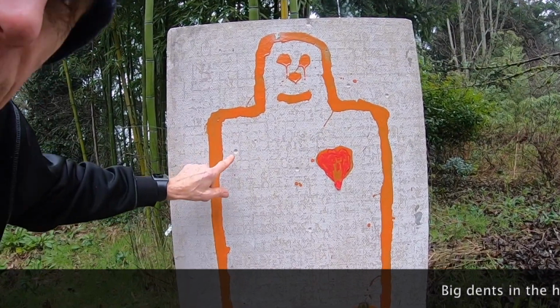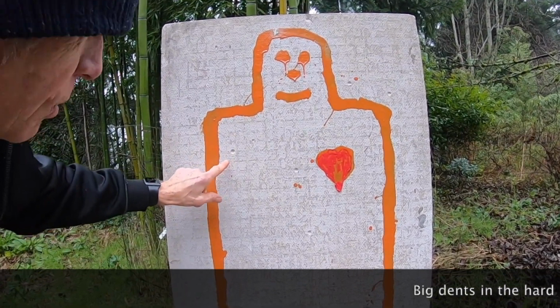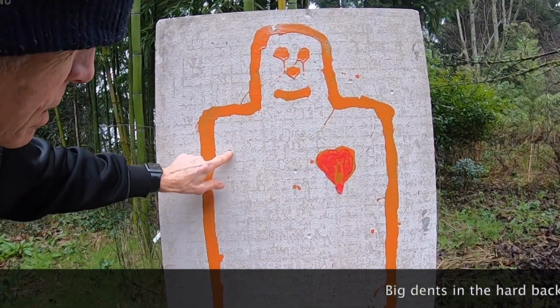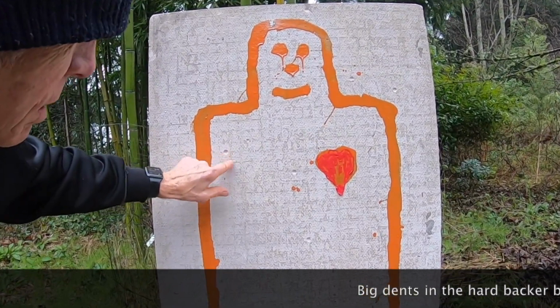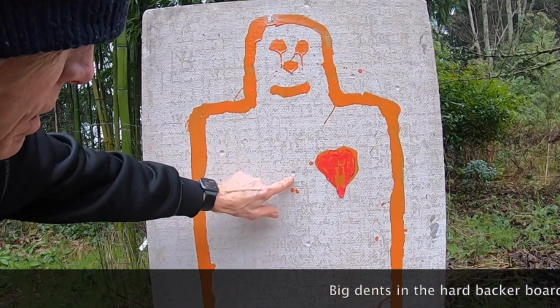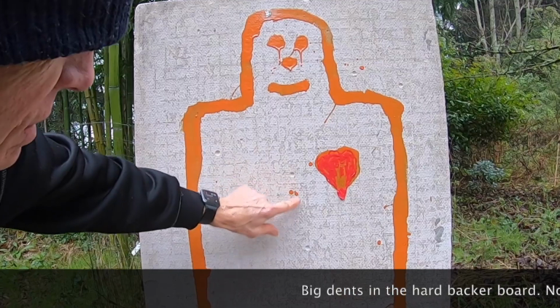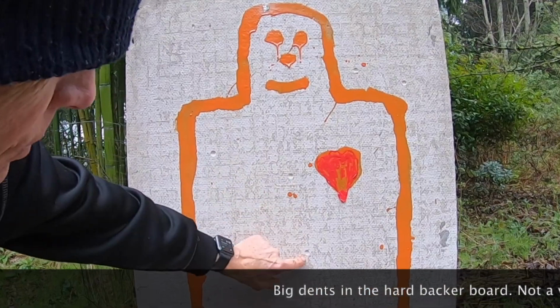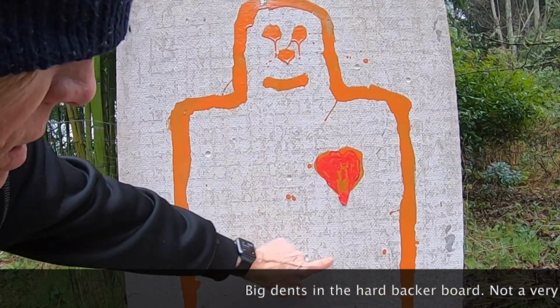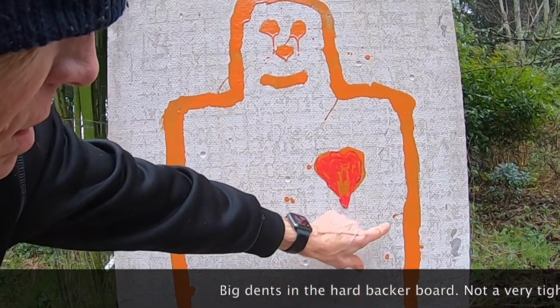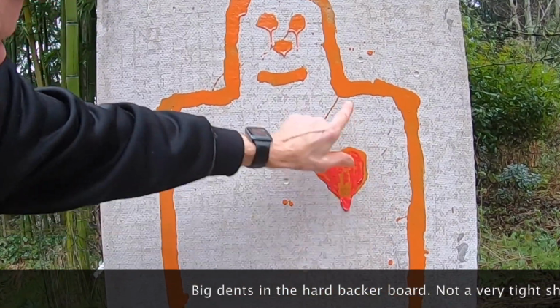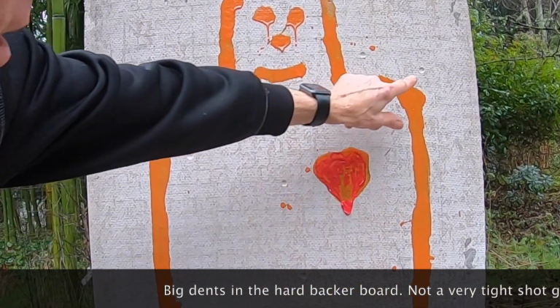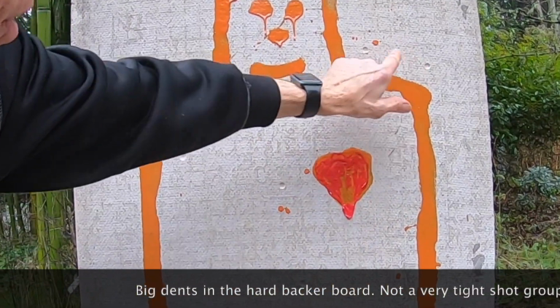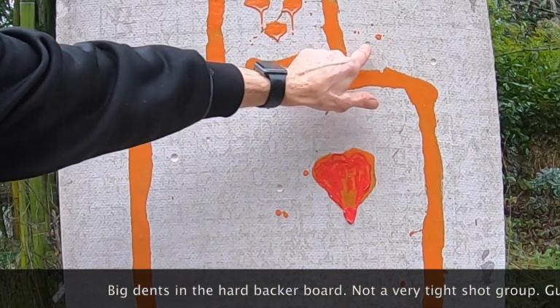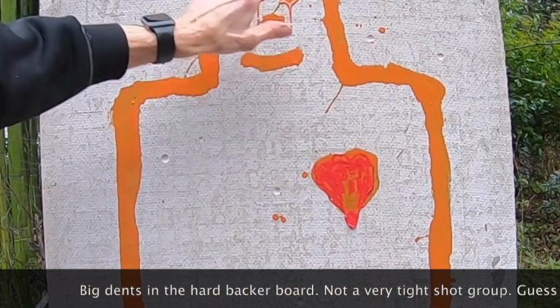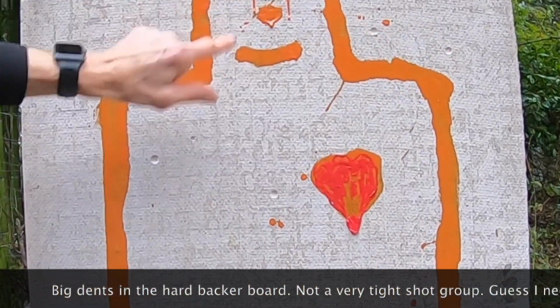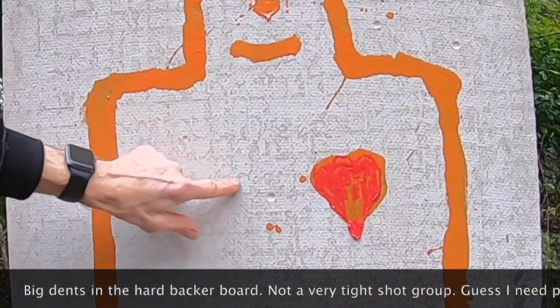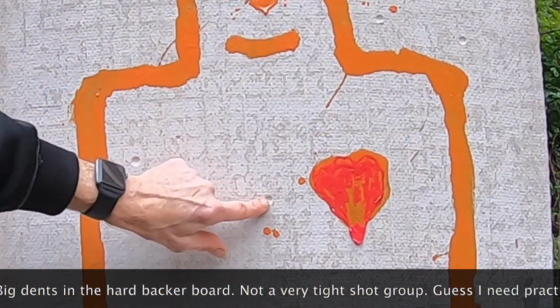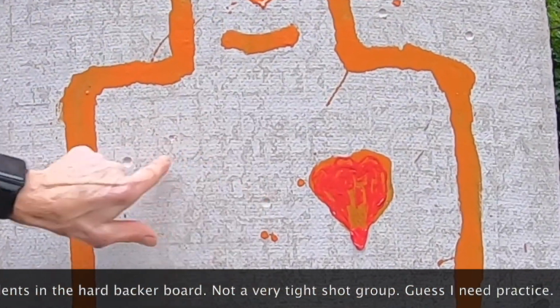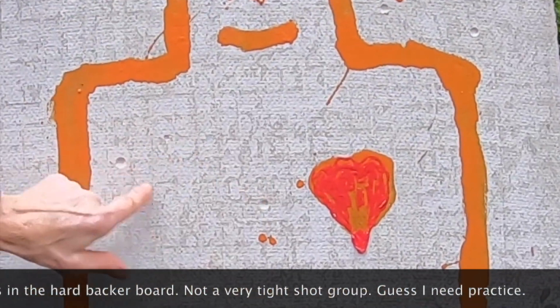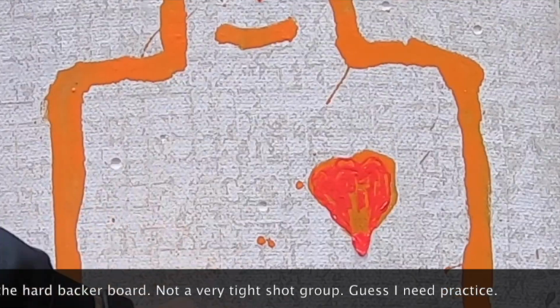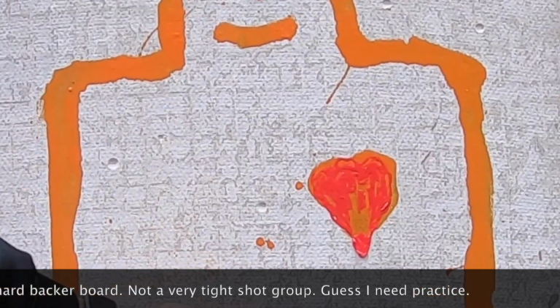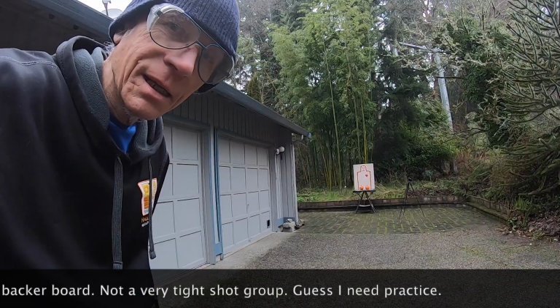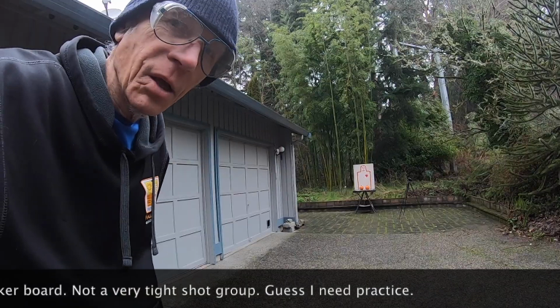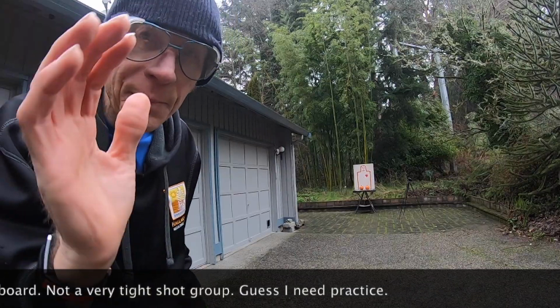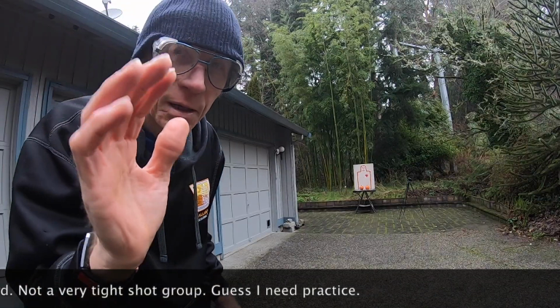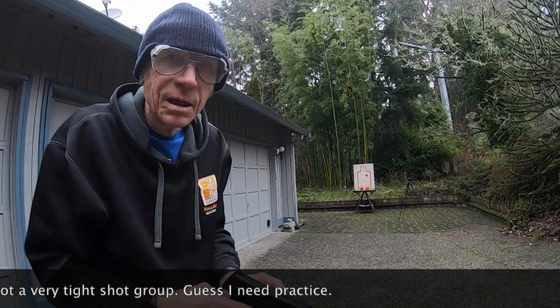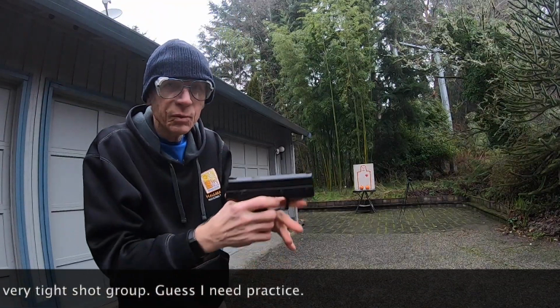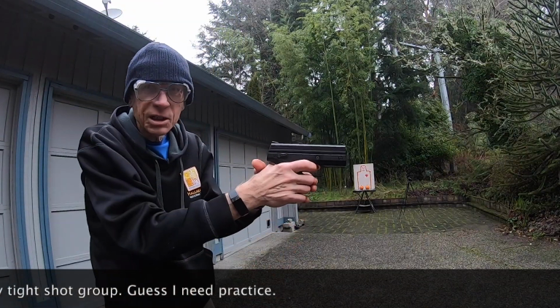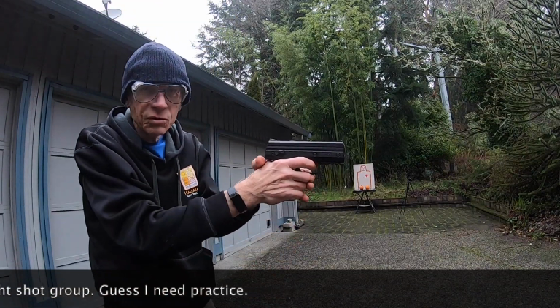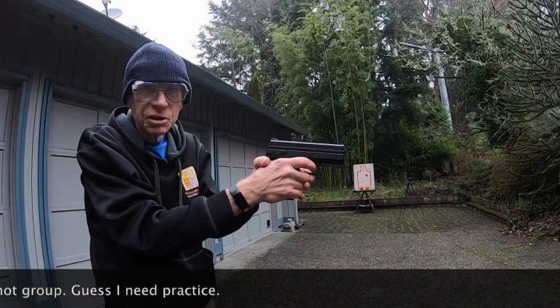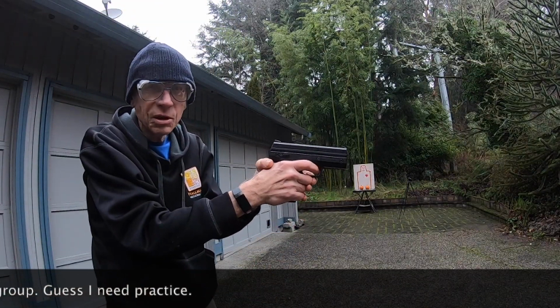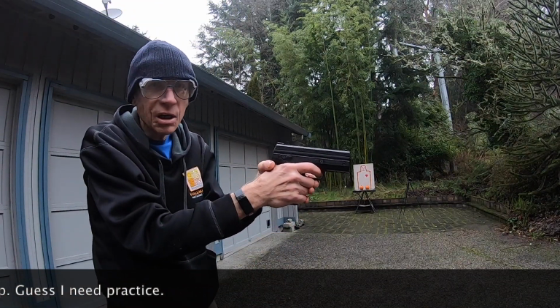You can see the welts and the gibbets they put into this backer board. Think of what that would do to your skin. Now remember — when you gotta shoot, shoot. Don't talk.